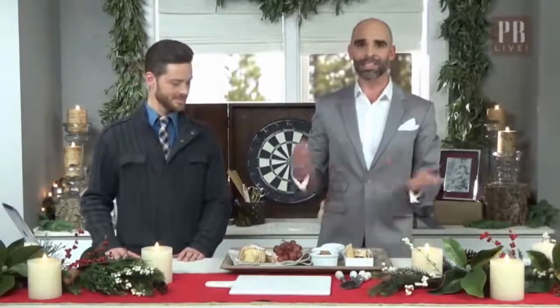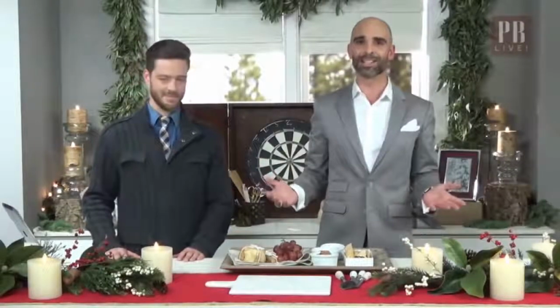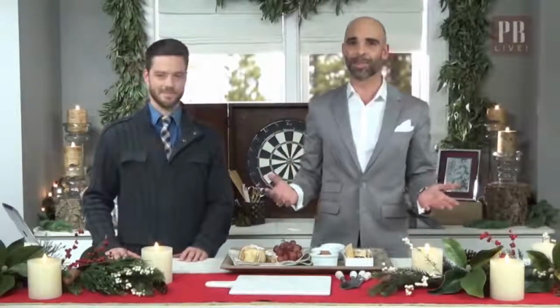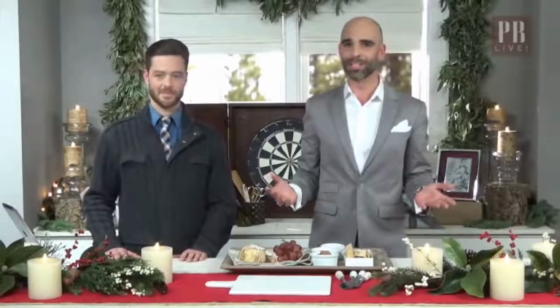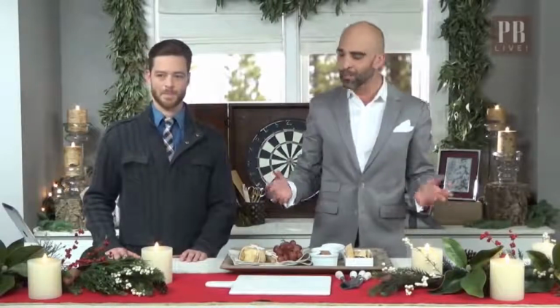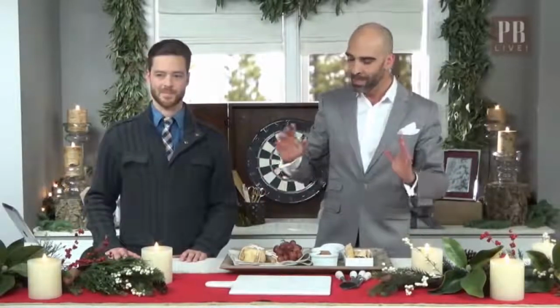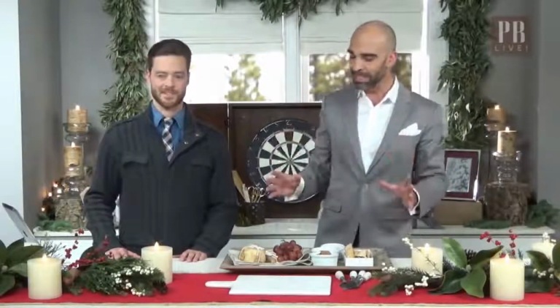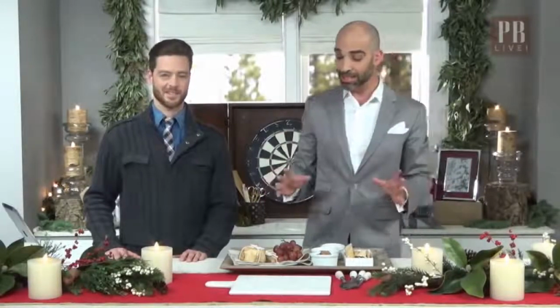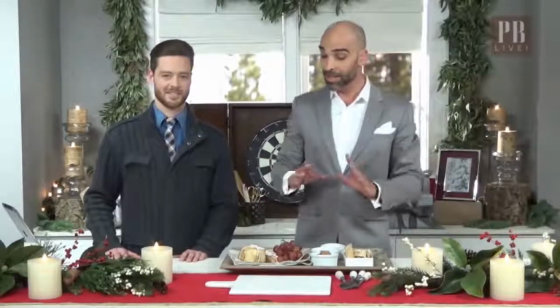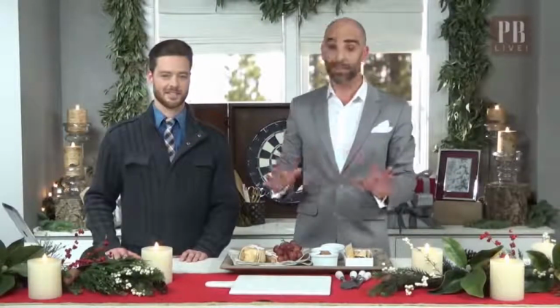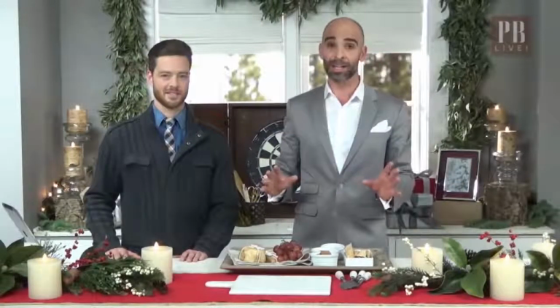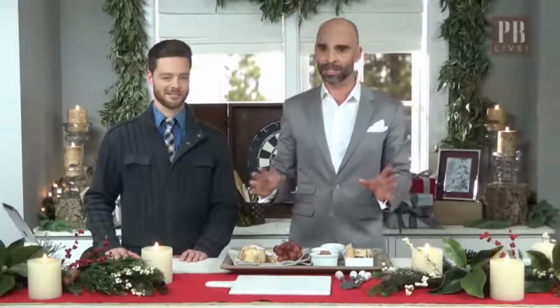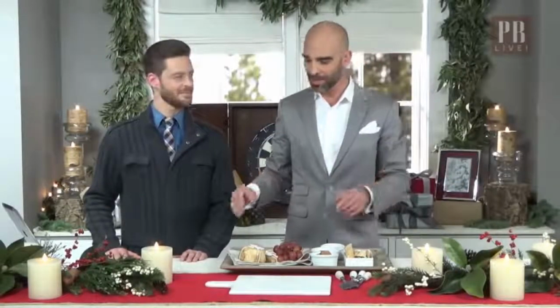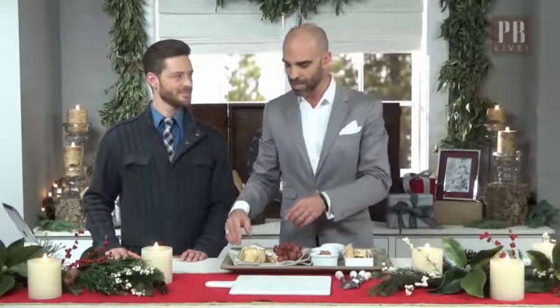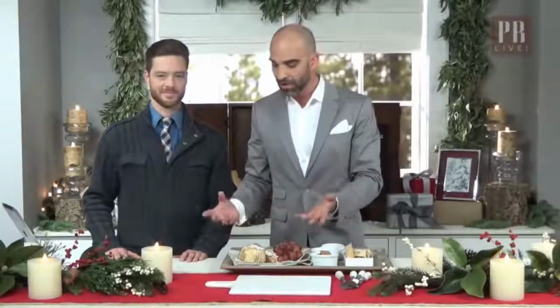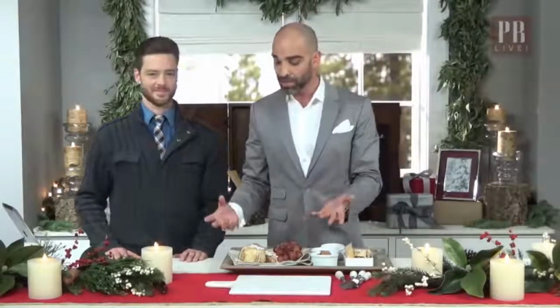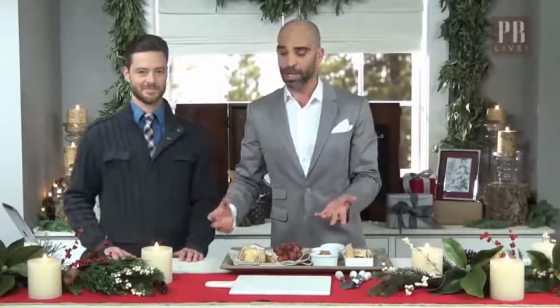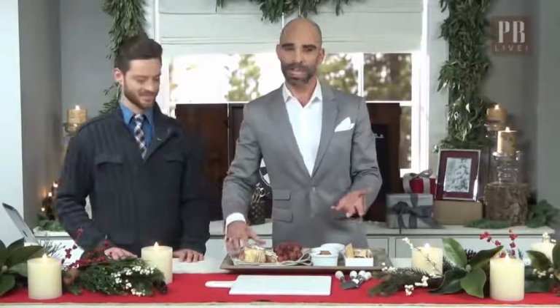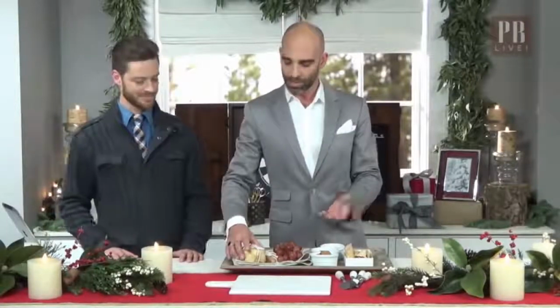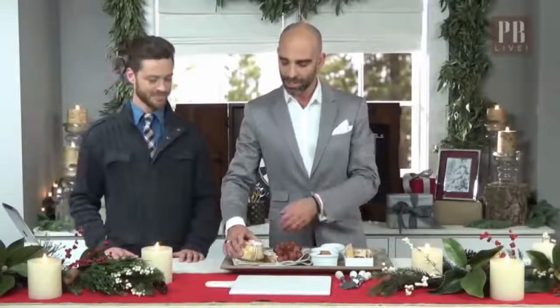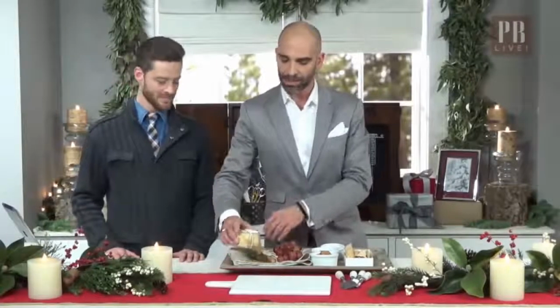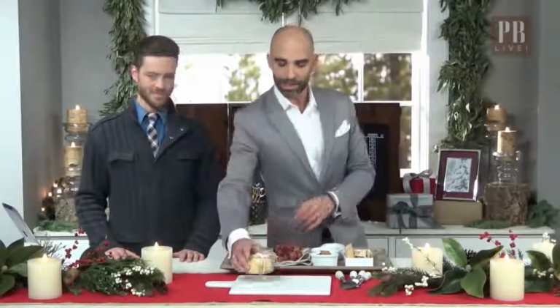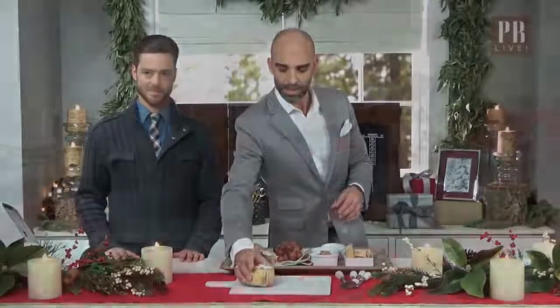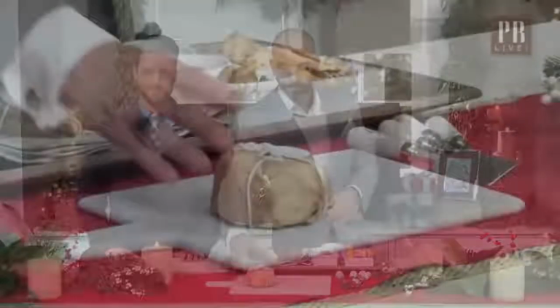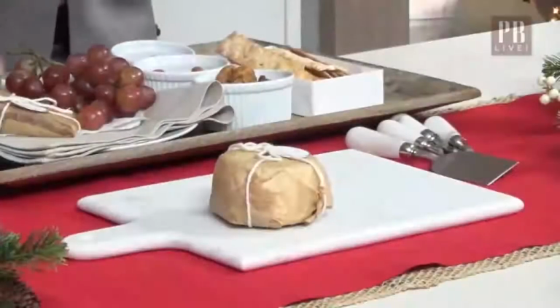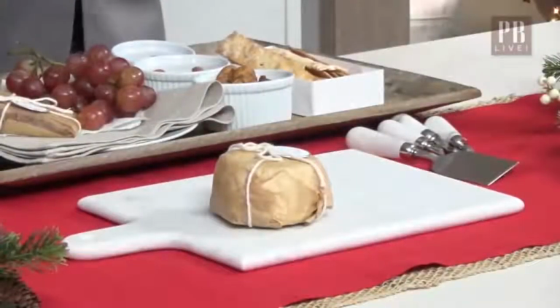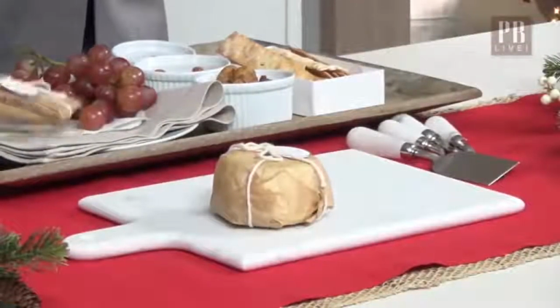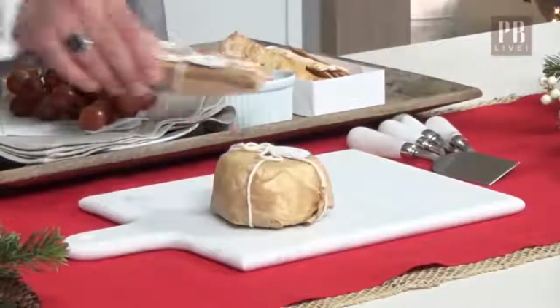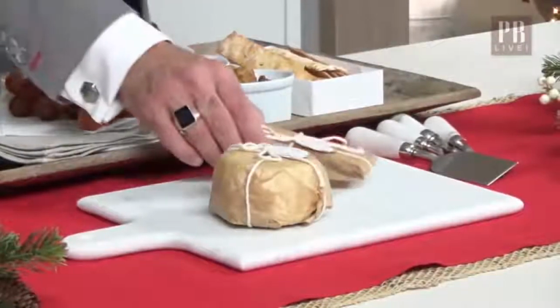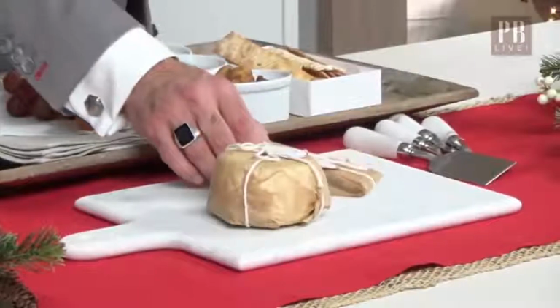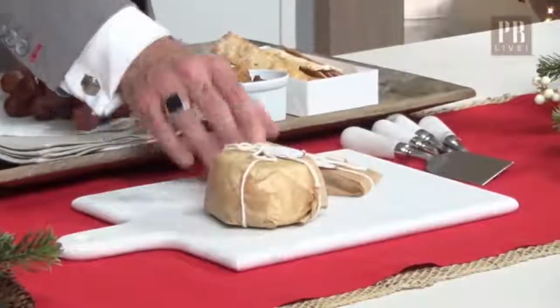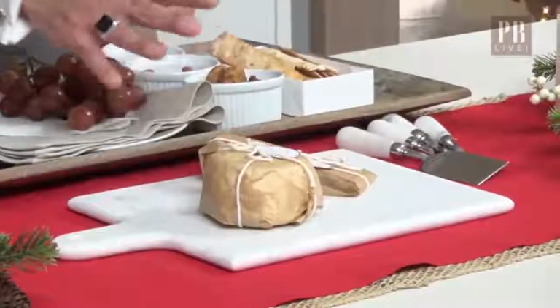This is just such a simple thing to do — we're demystifying it, it's just going to make it so easy. The first thing you want to do is have a soft cheese and a hard cheese. So we have a goat right here, and then we have a hard gouda.